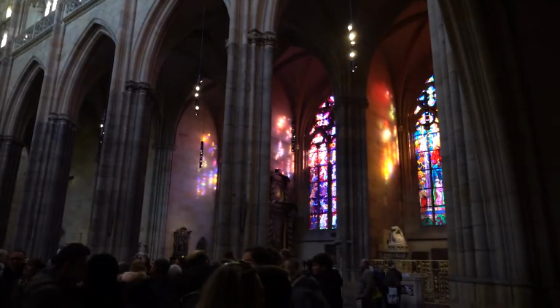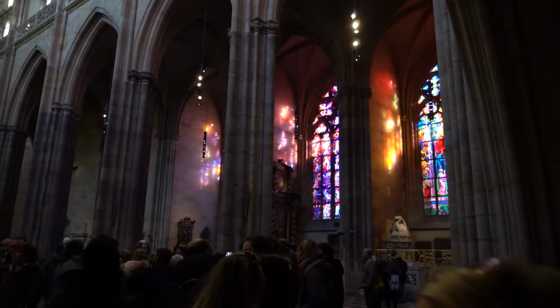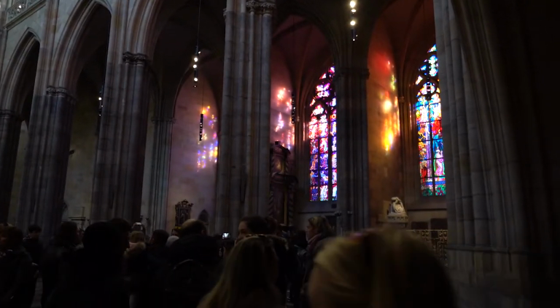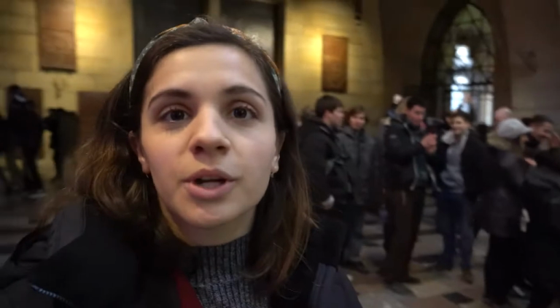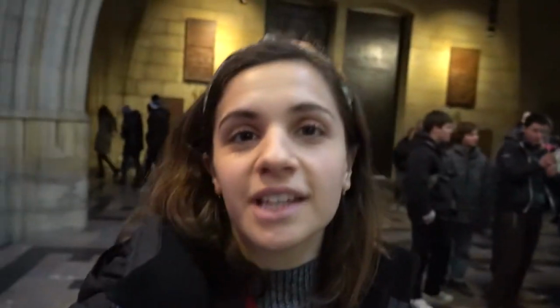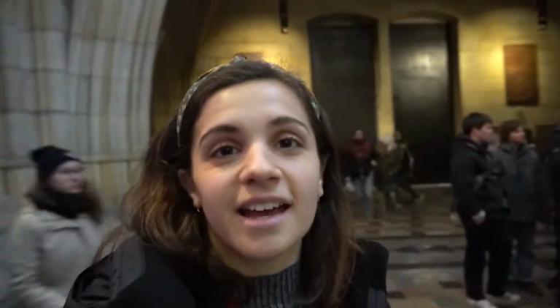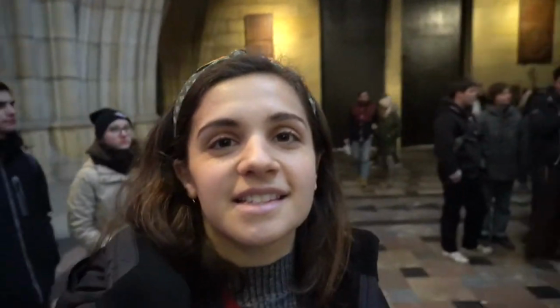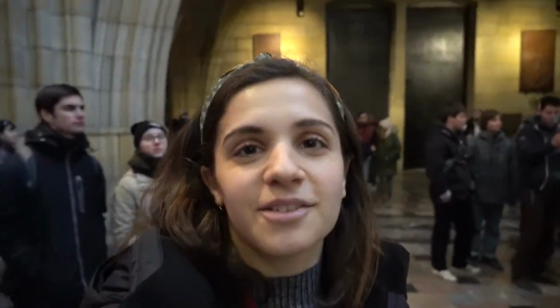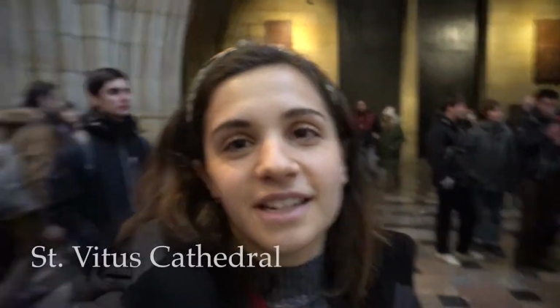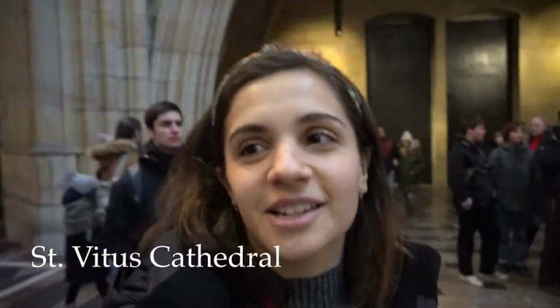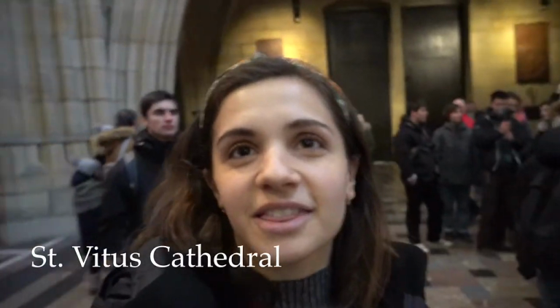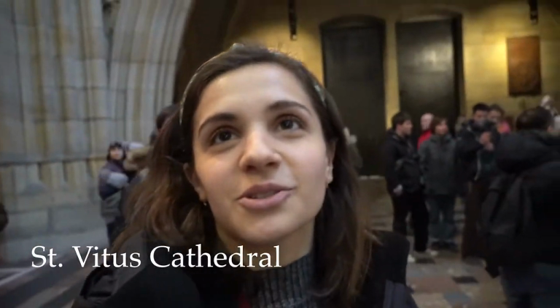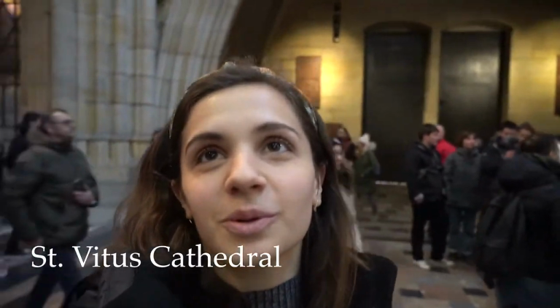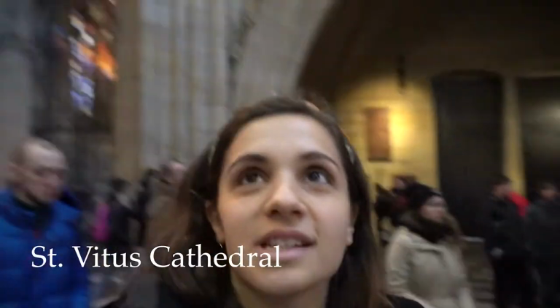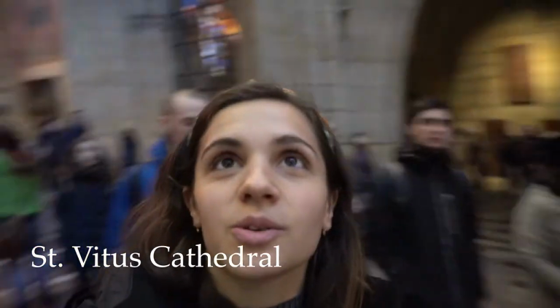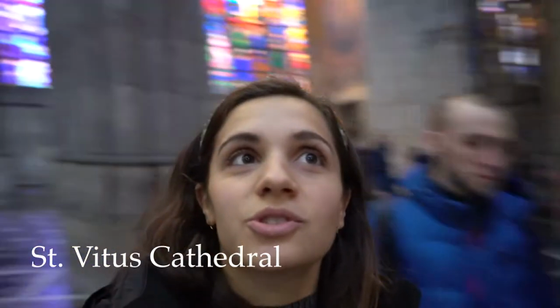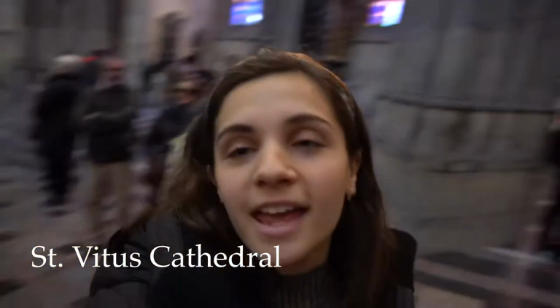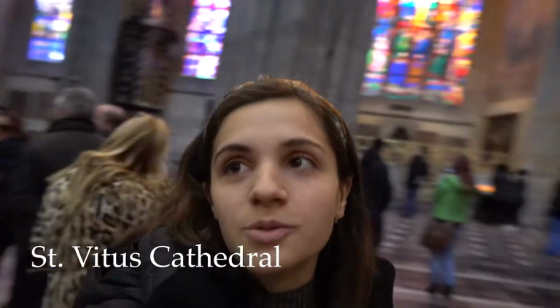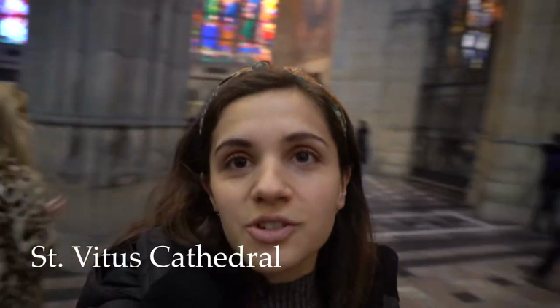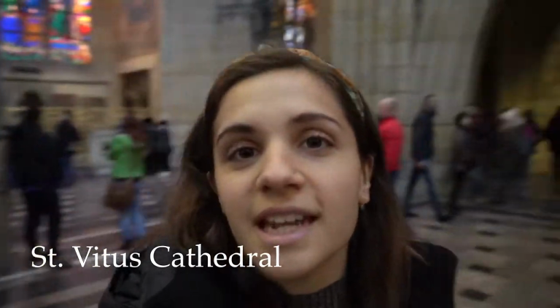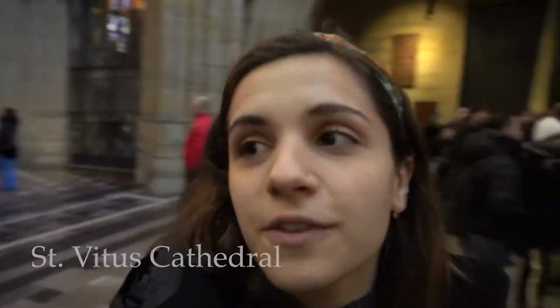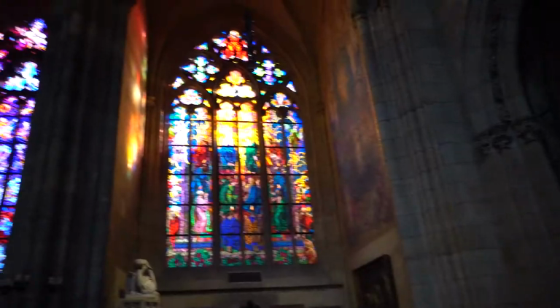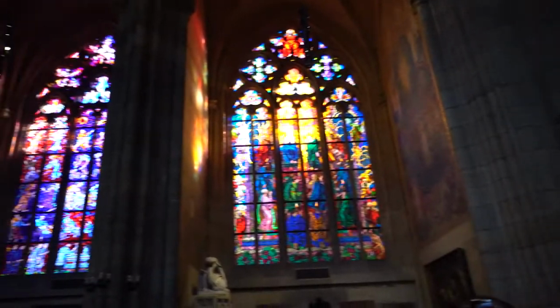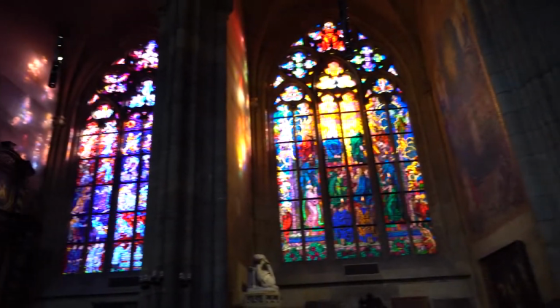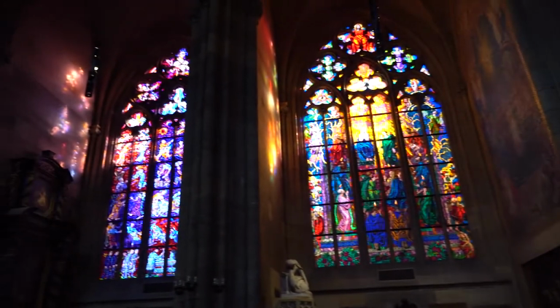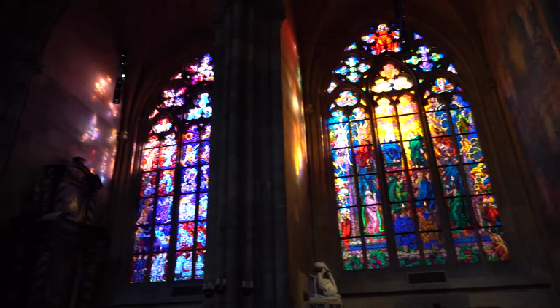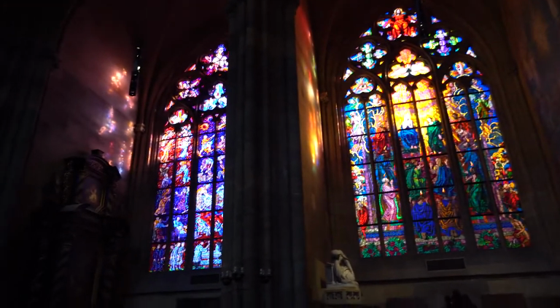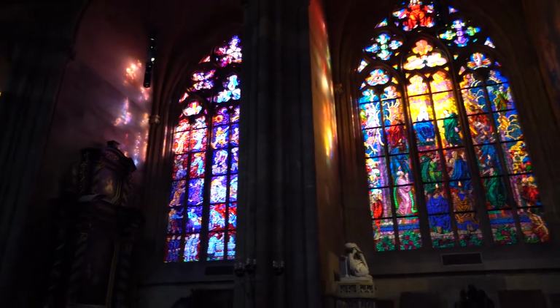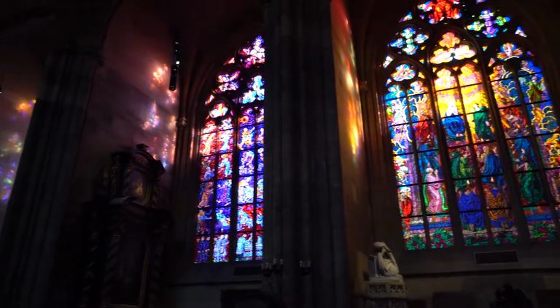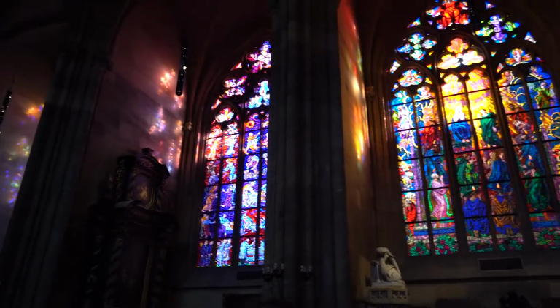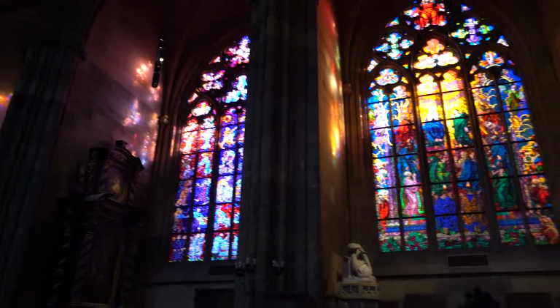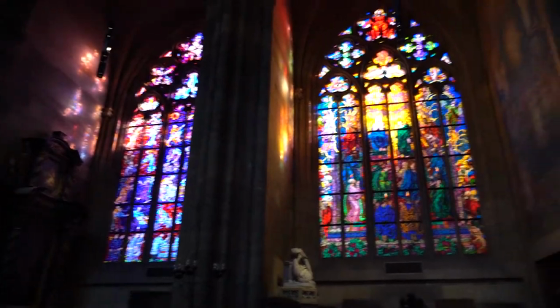We are currently inside St. Vitus Cathedral, which is huge. It was reconstructed in 1560 because of a fire a few years before.